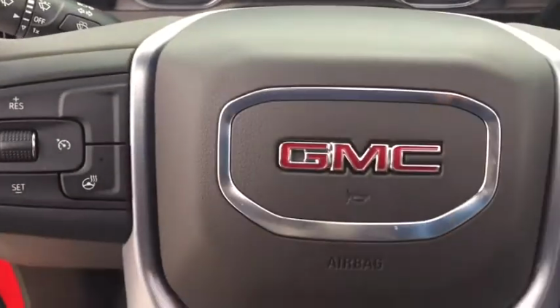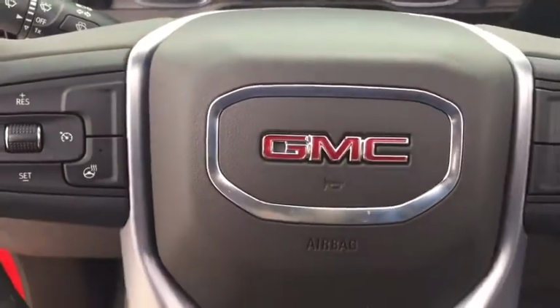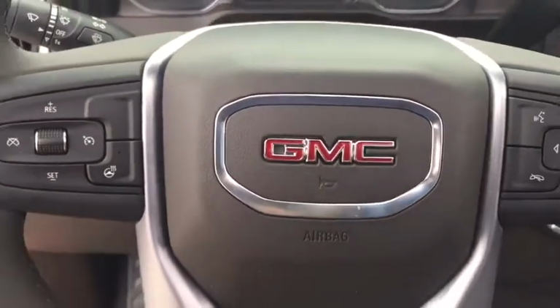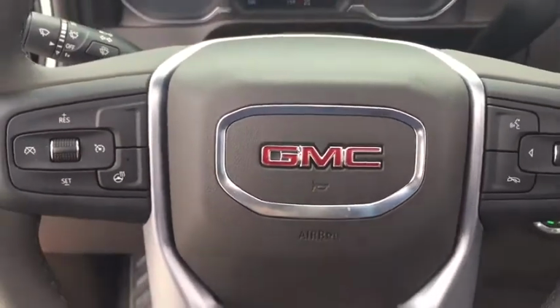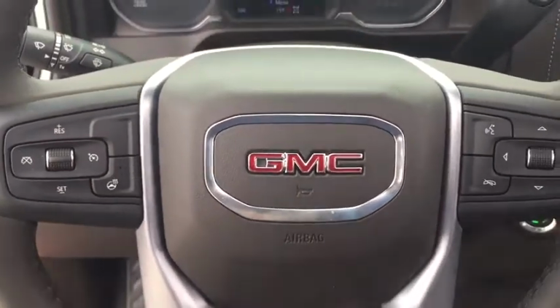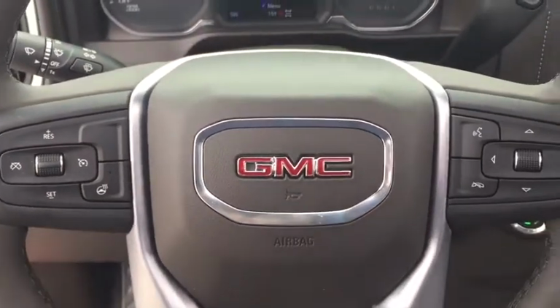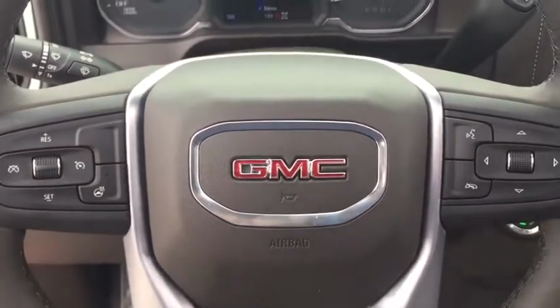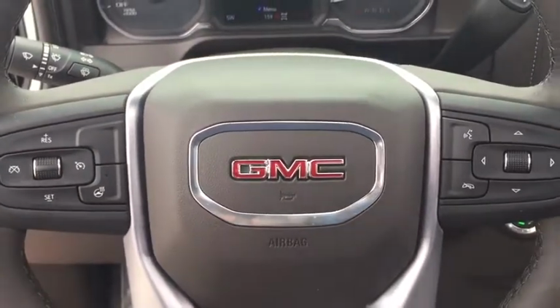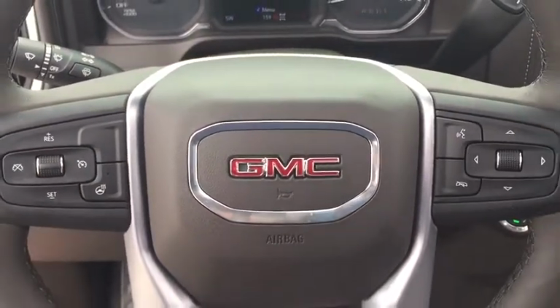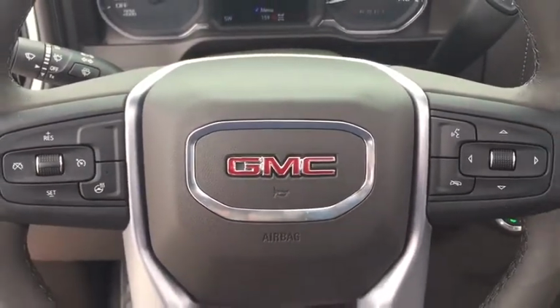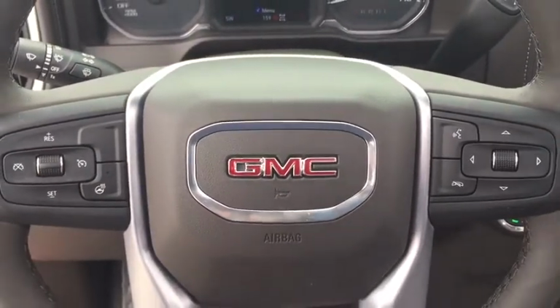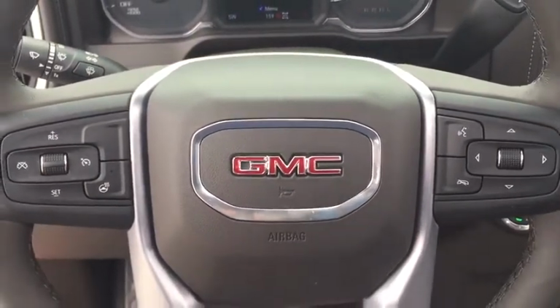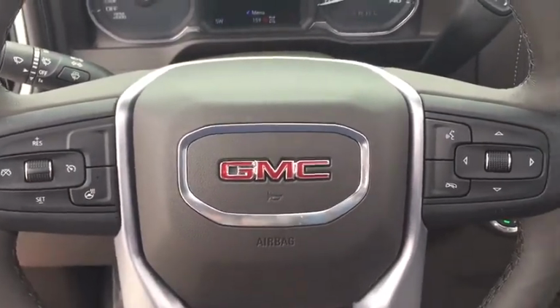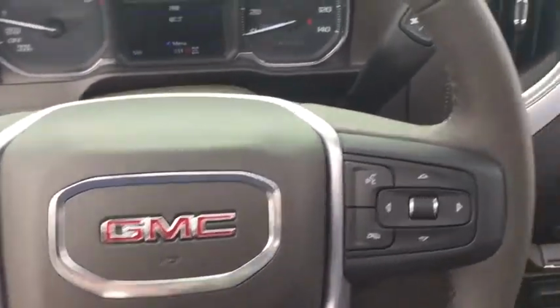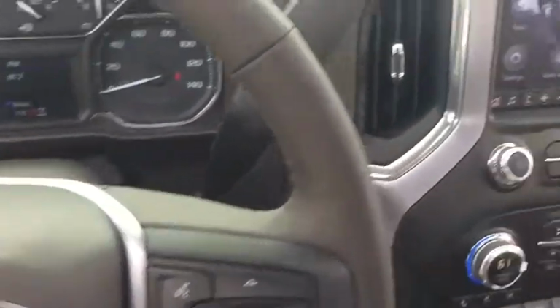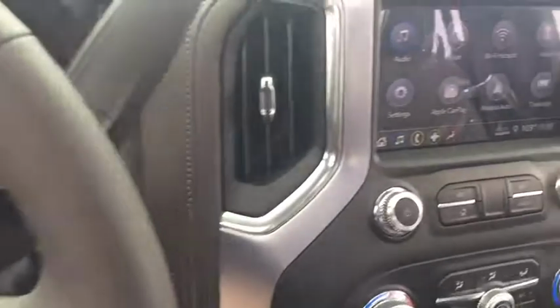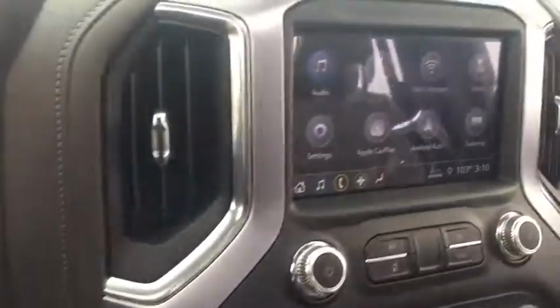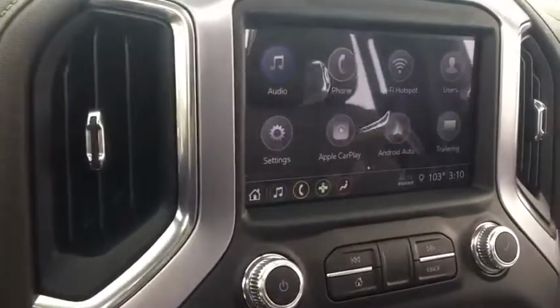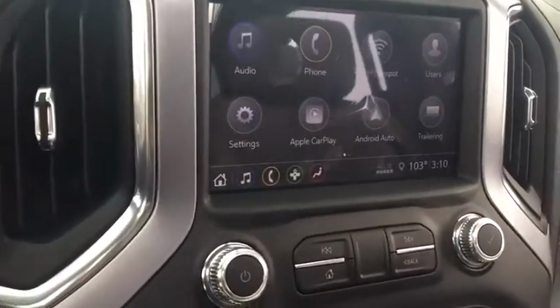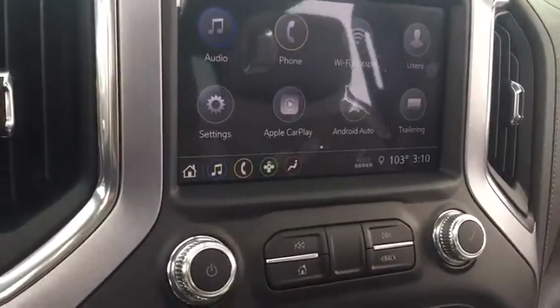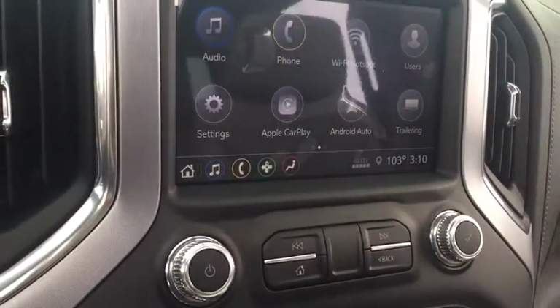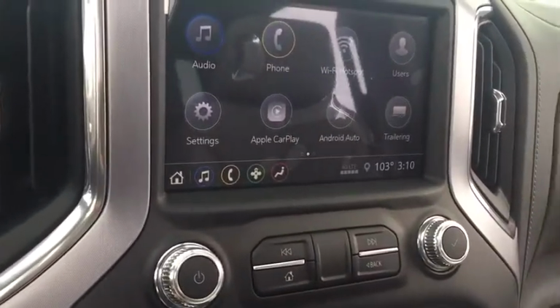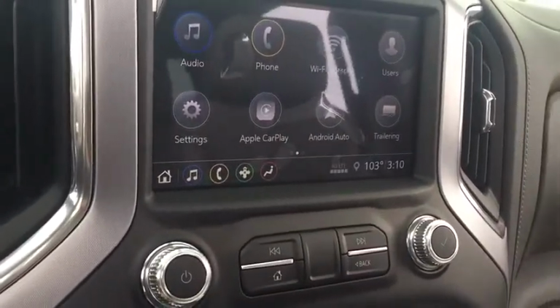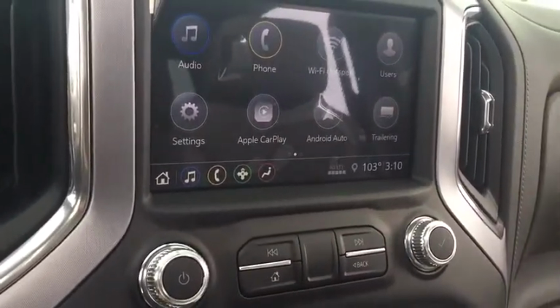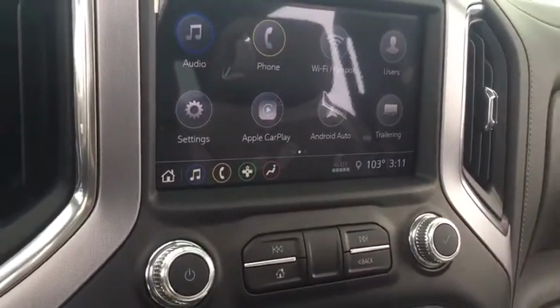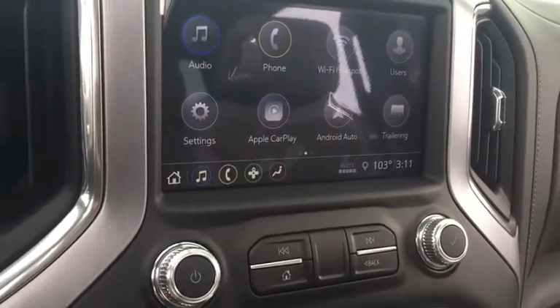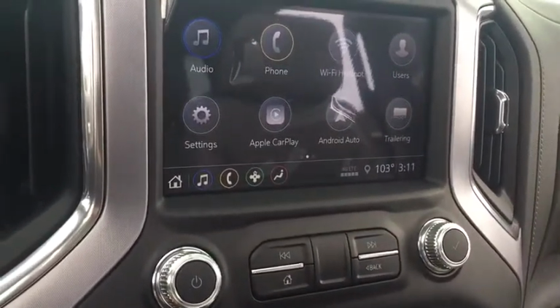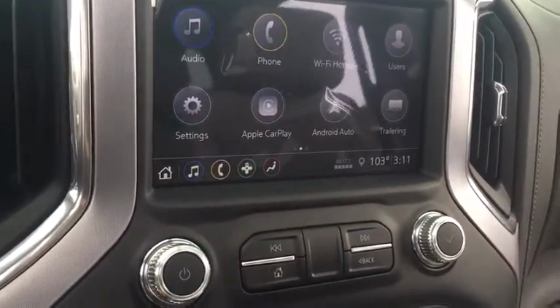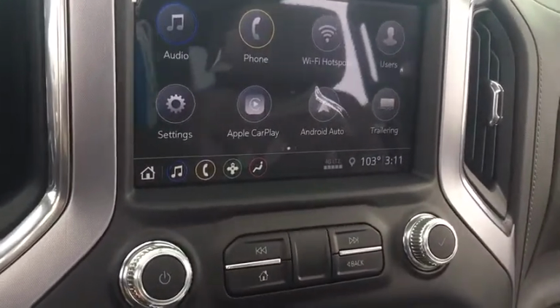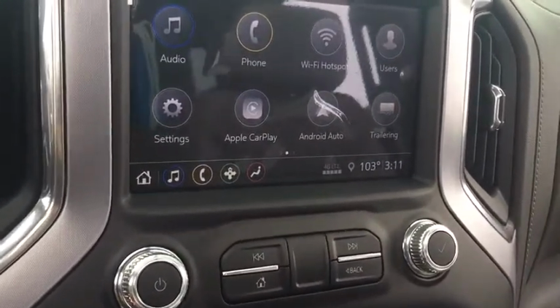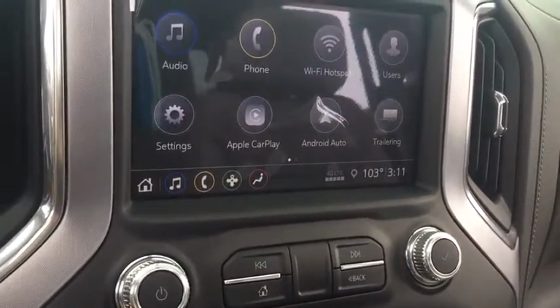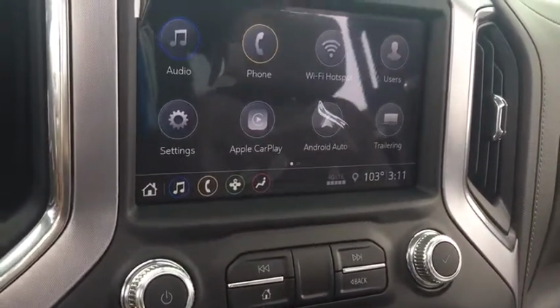Remote engine start, power passenger seat, steering wheel audio controls, power sunroof, traction control, dual airbags, power steering, floor mats.